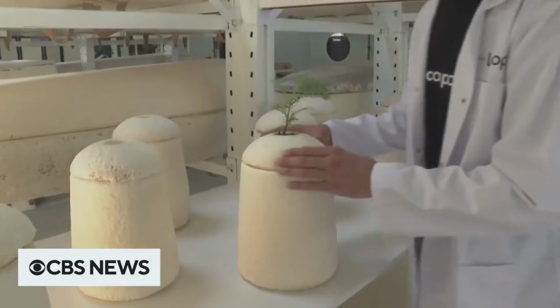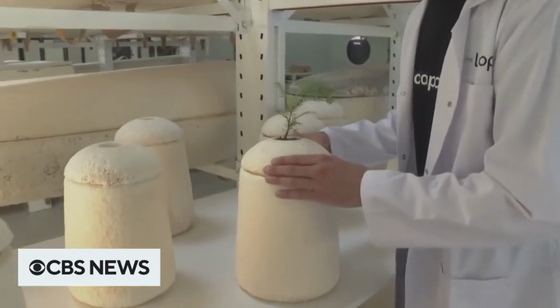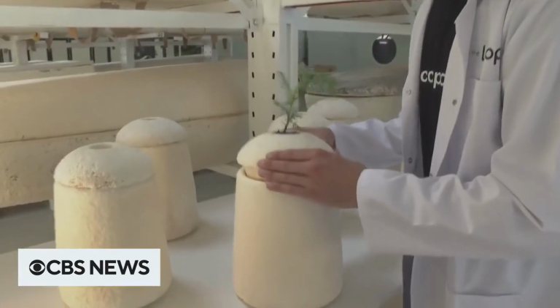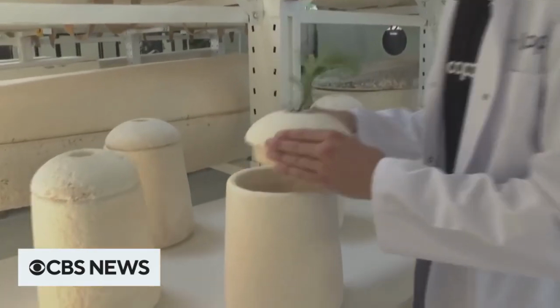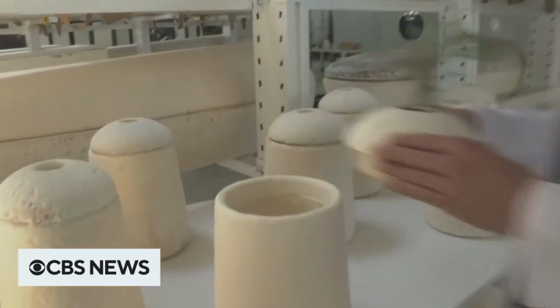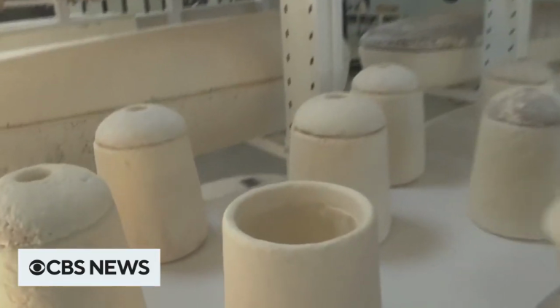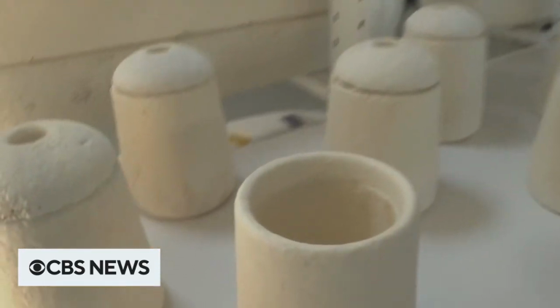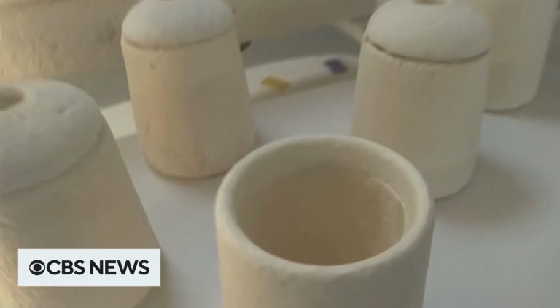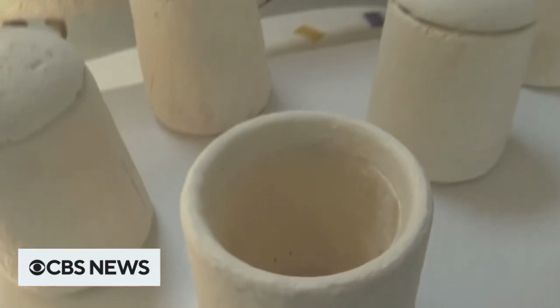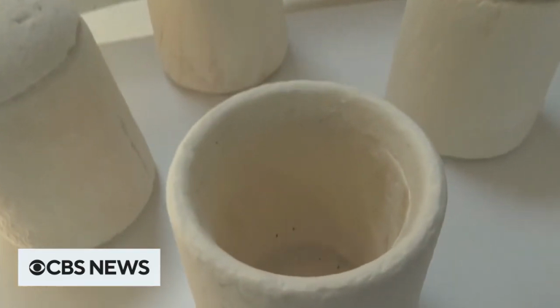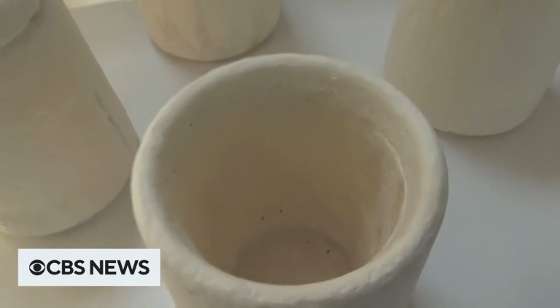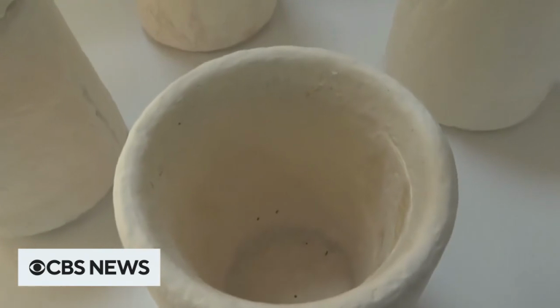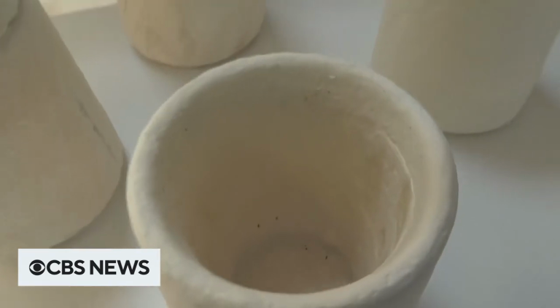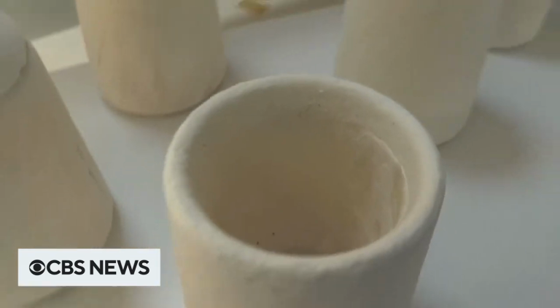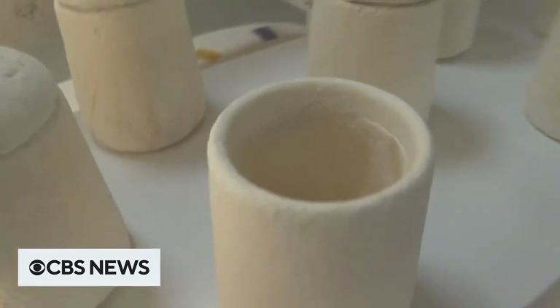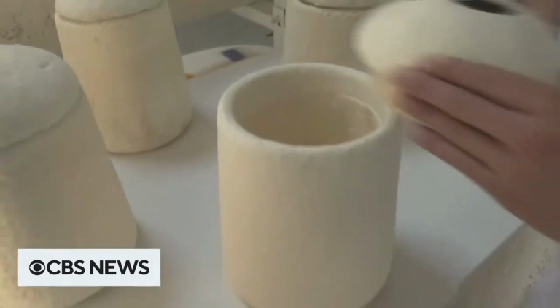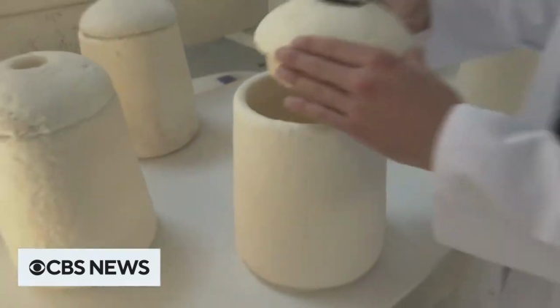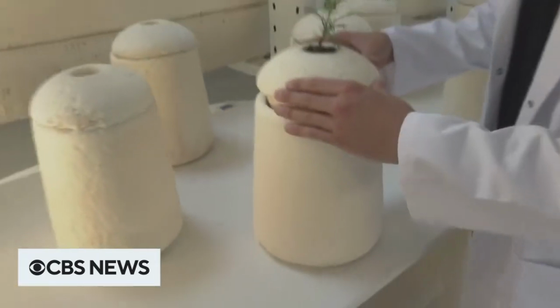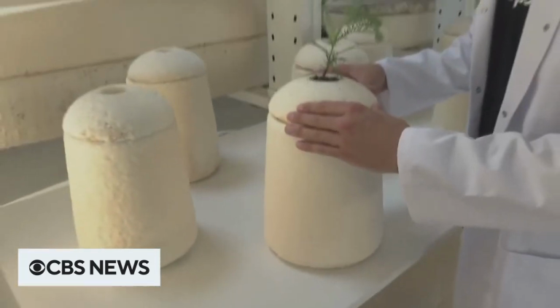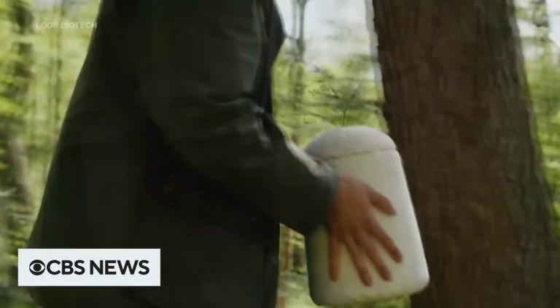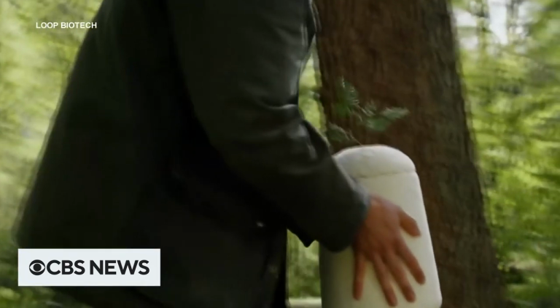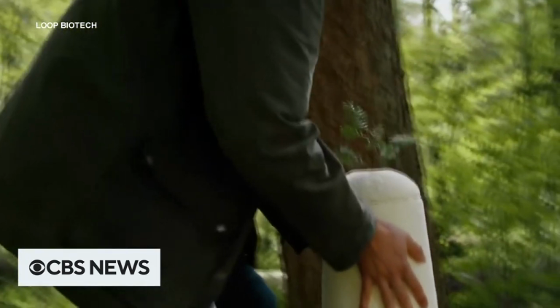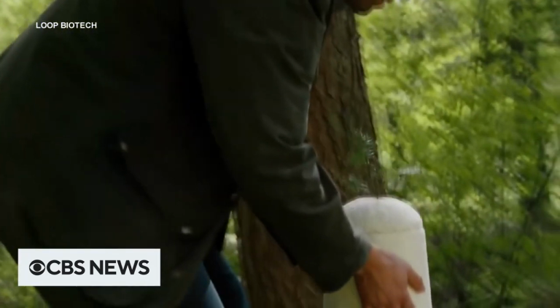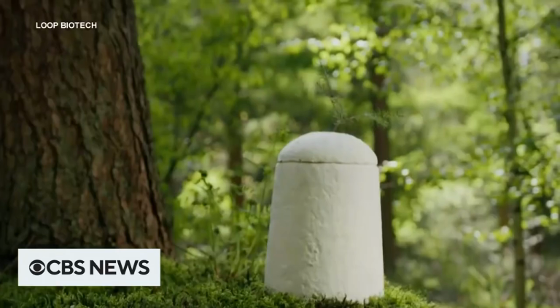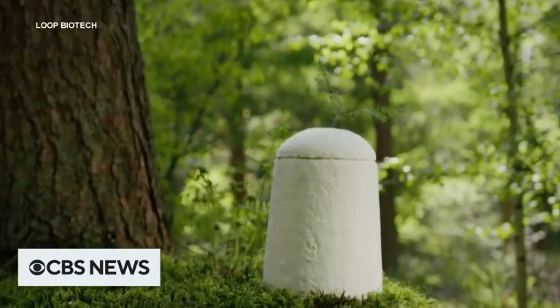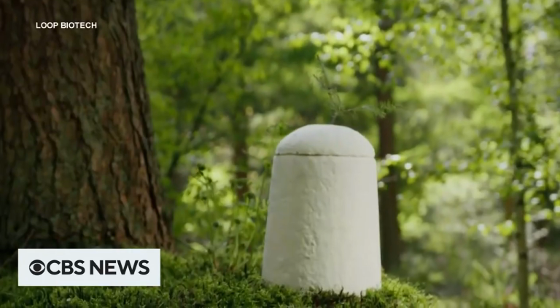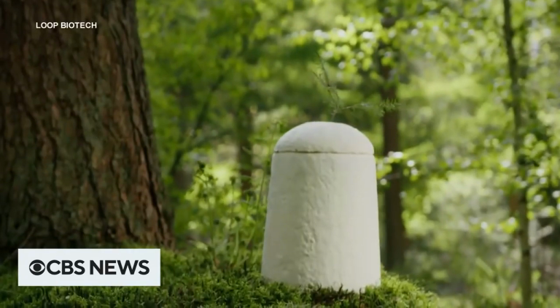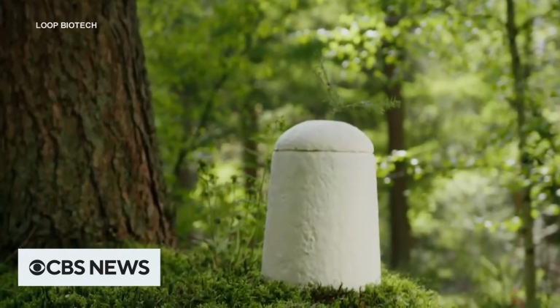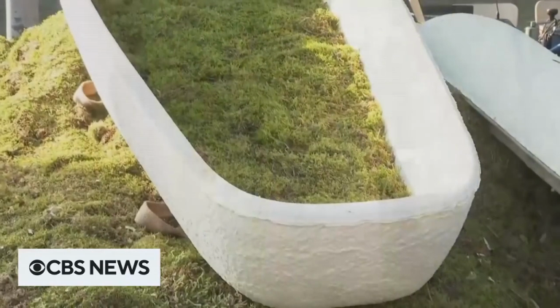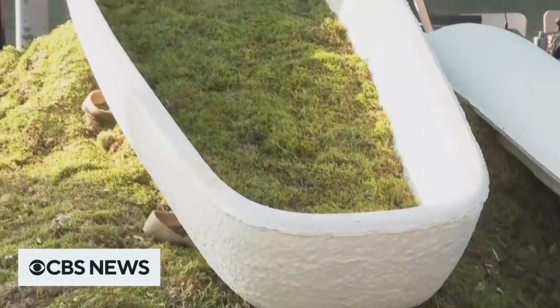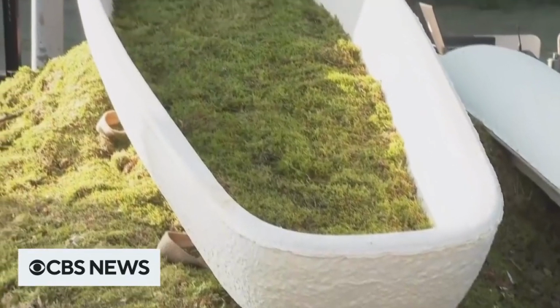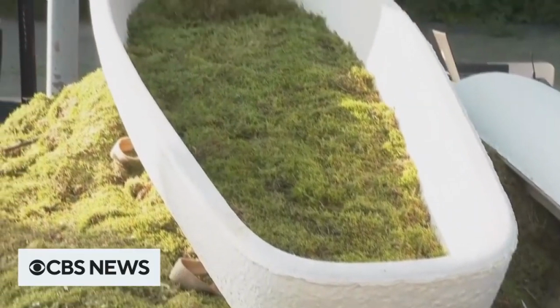For those preferring cremation, there's a mushroom urn that's buried with a sapling sticking out, so when it decomposes, the ashes feed the tree, continuing the circle of life.